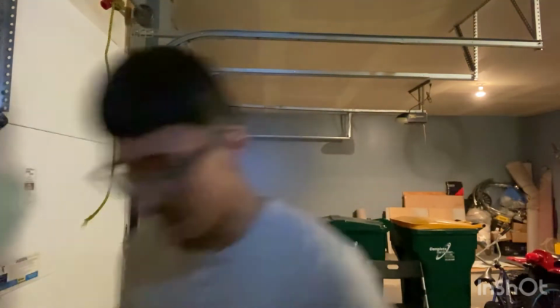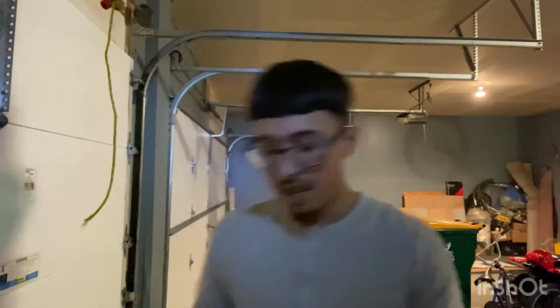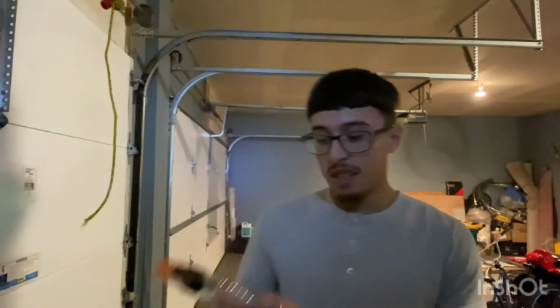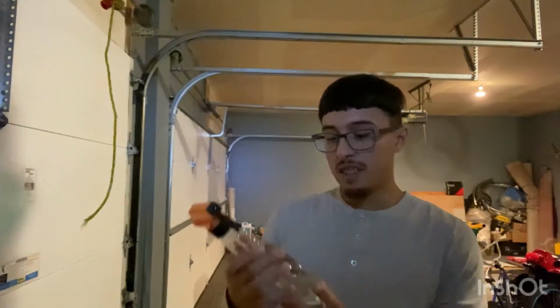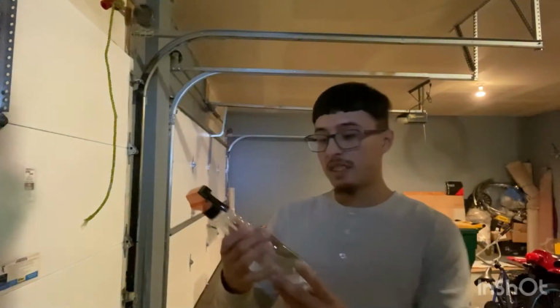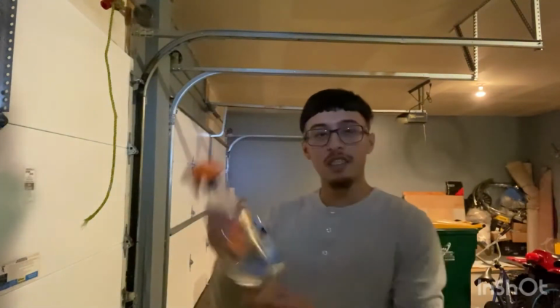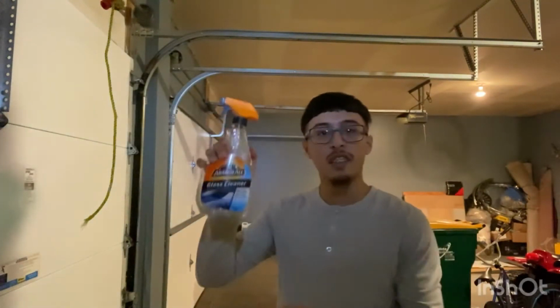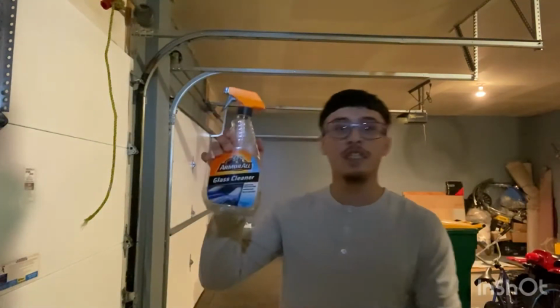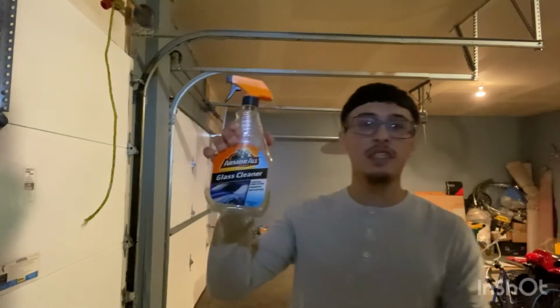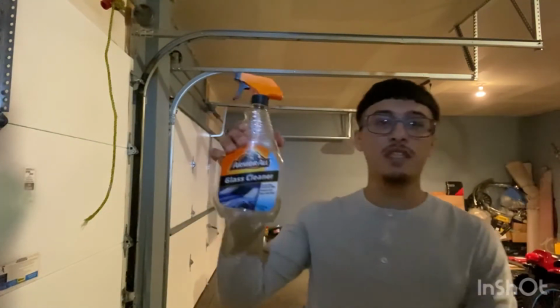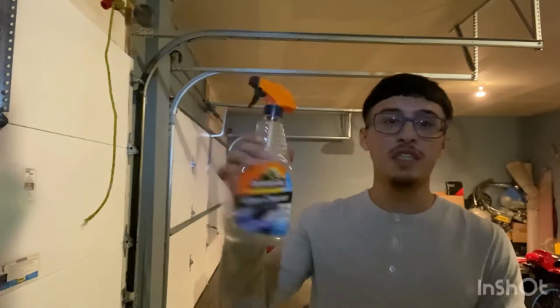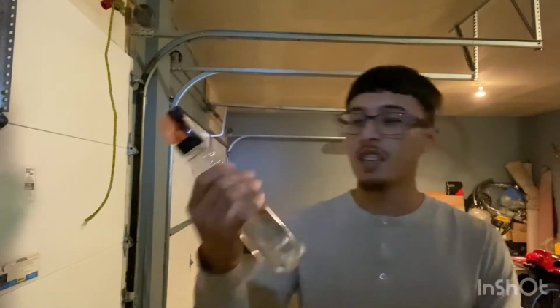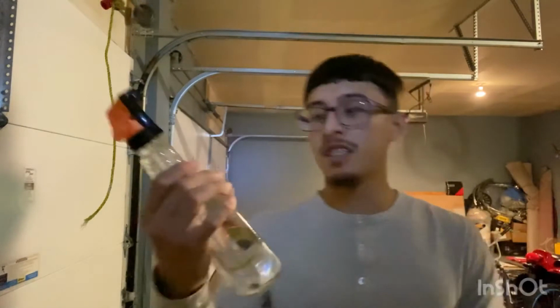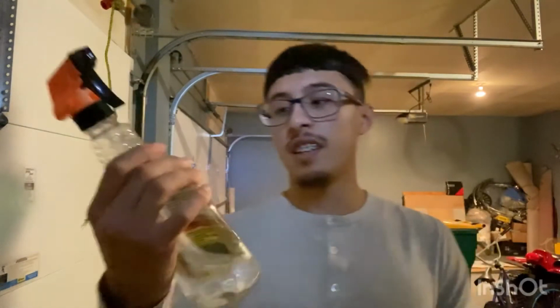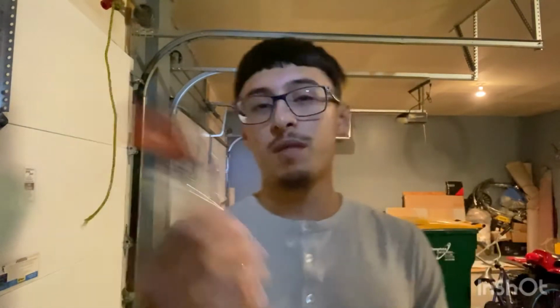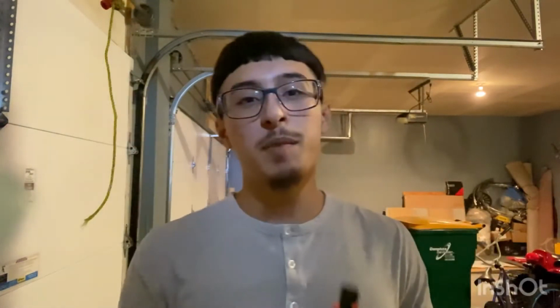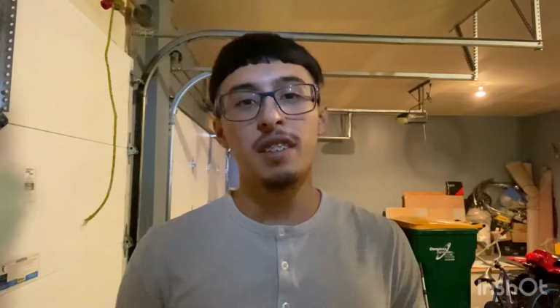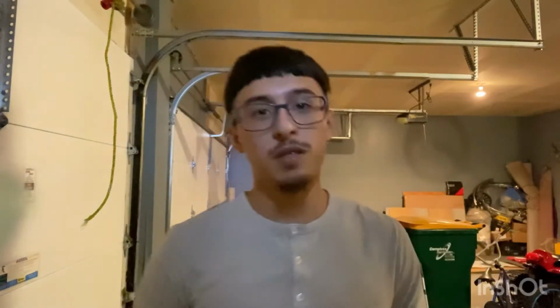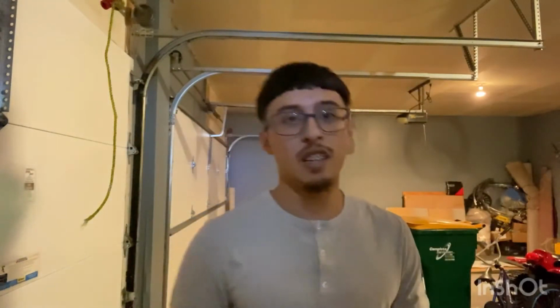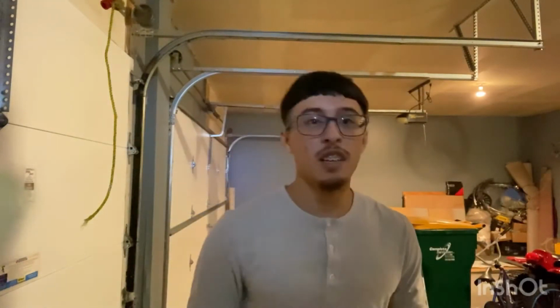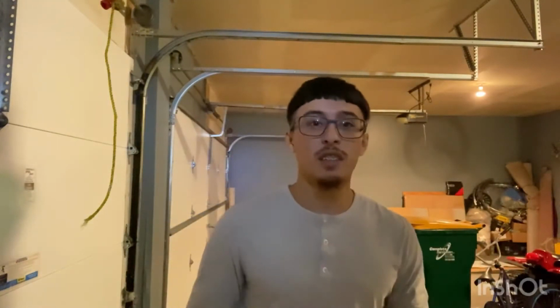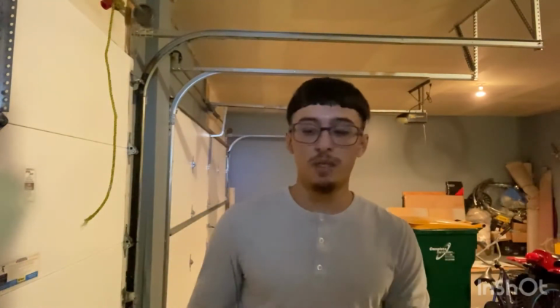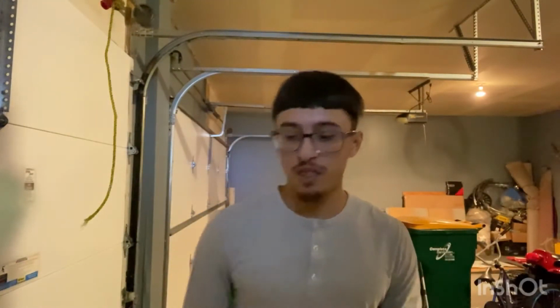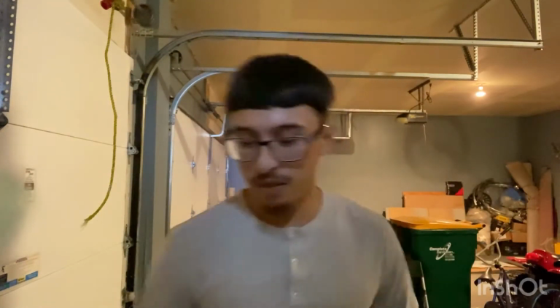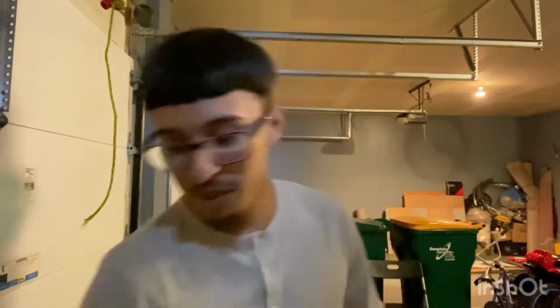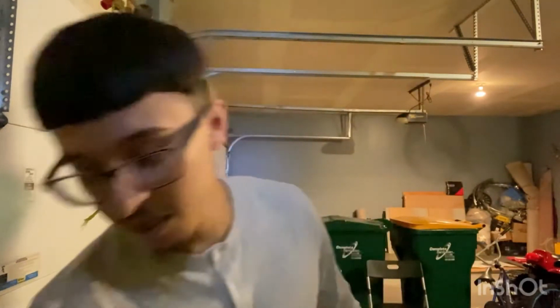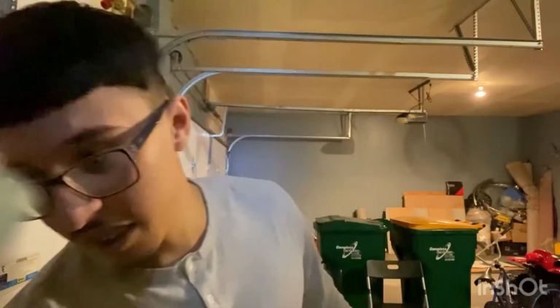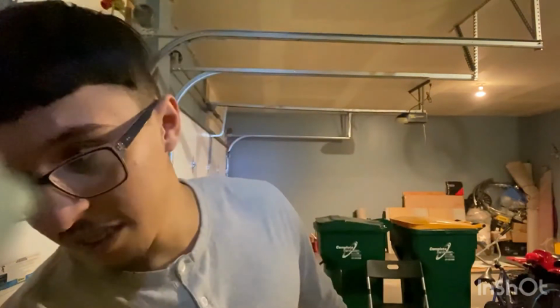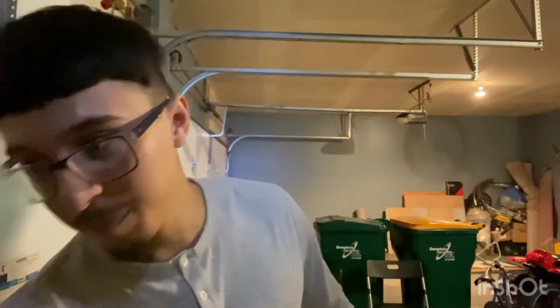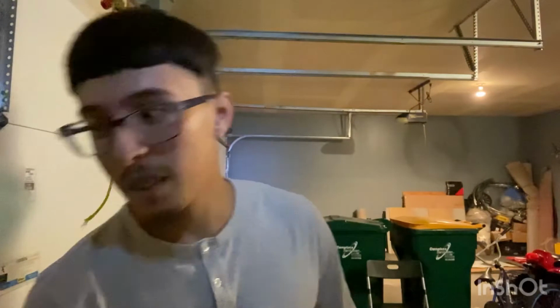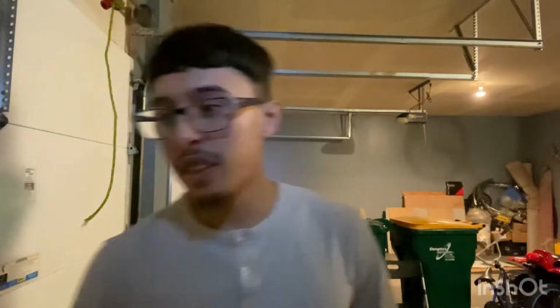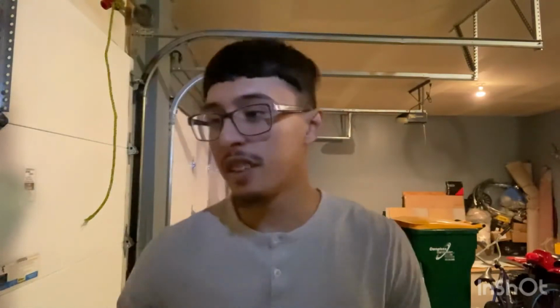I got this glass cleaner. You can get it at Walmart or AutoZone. It really works very well on the glass.